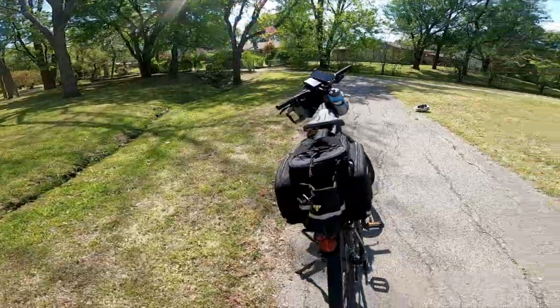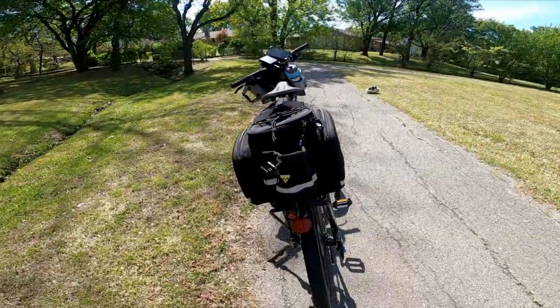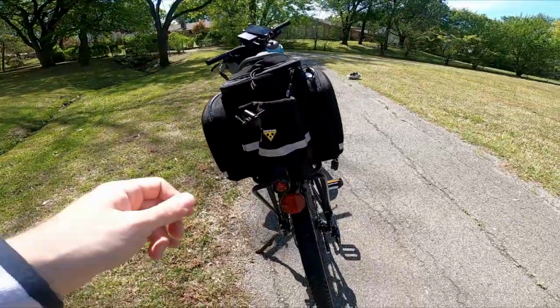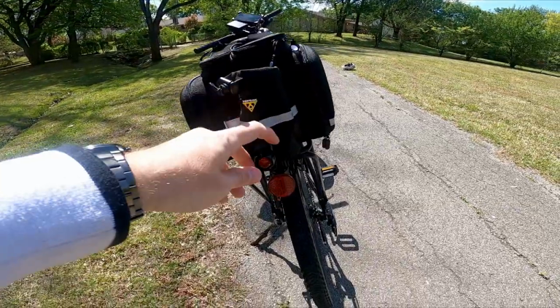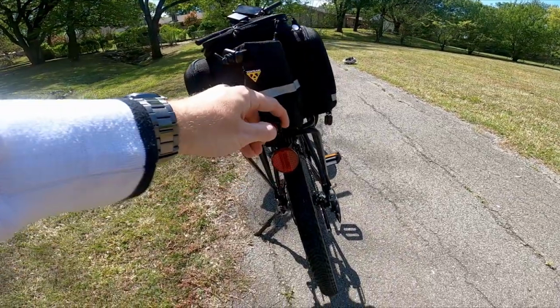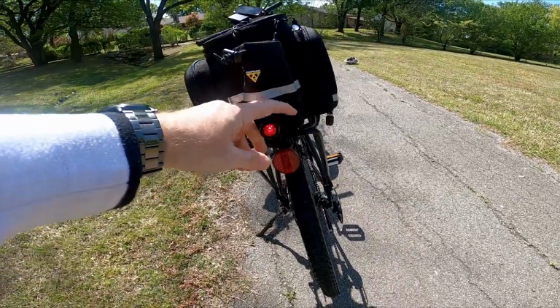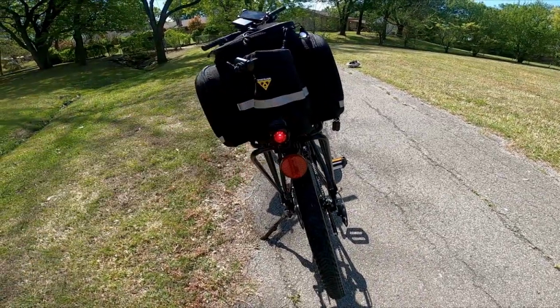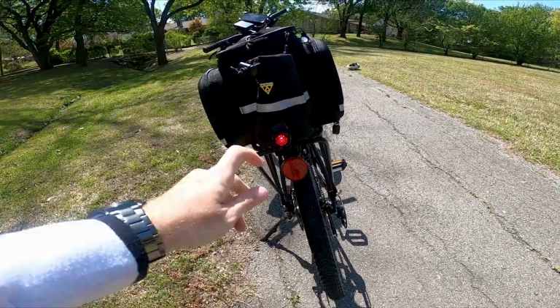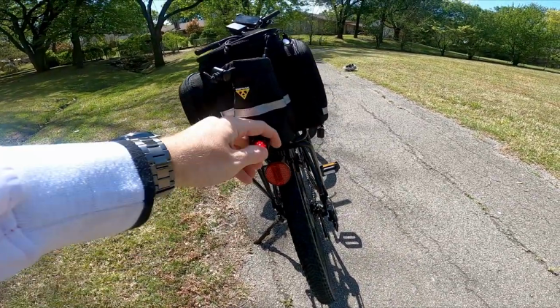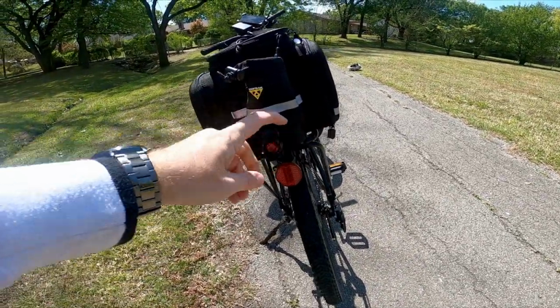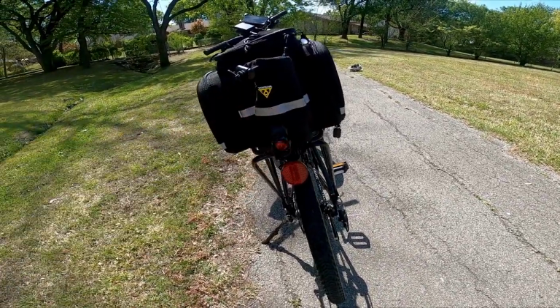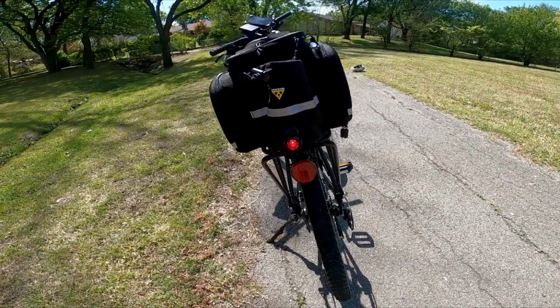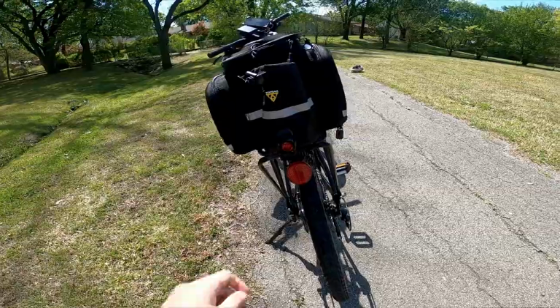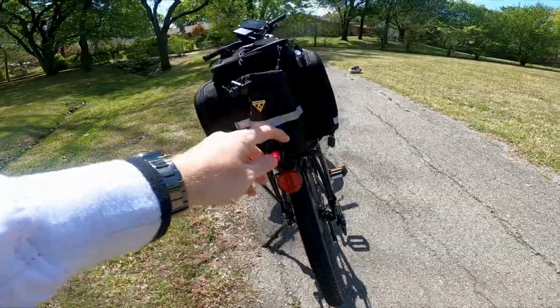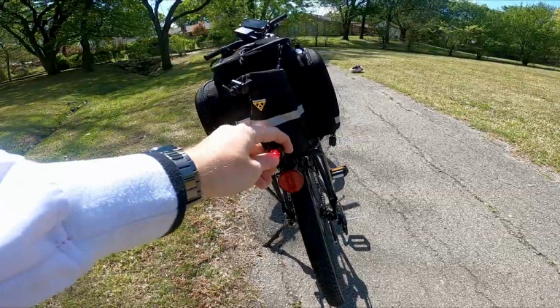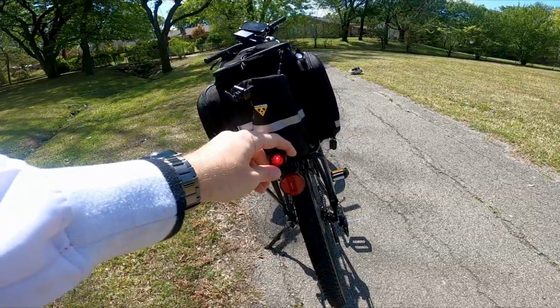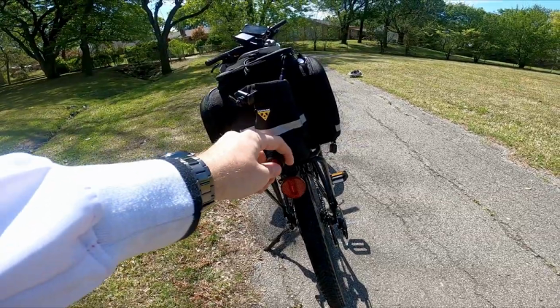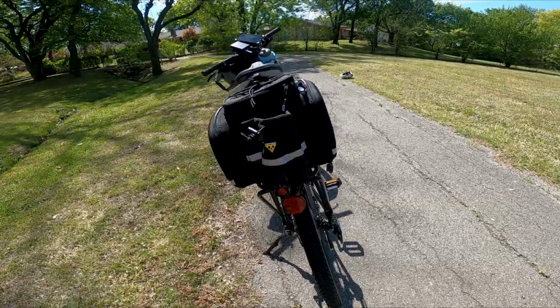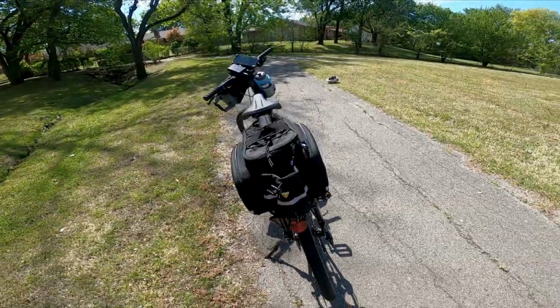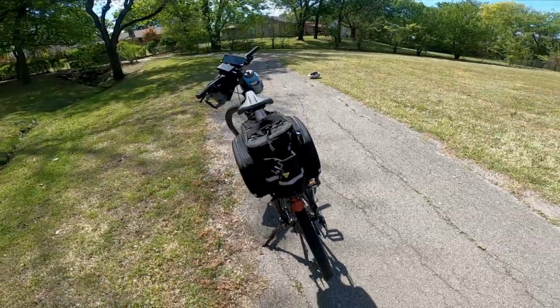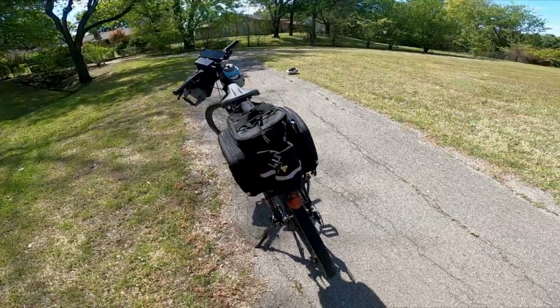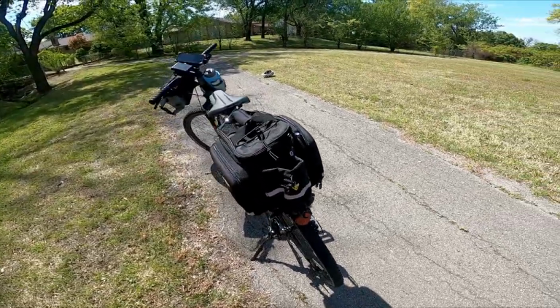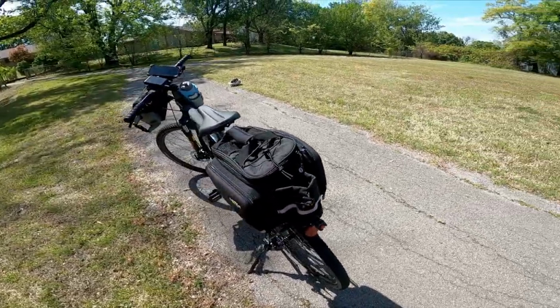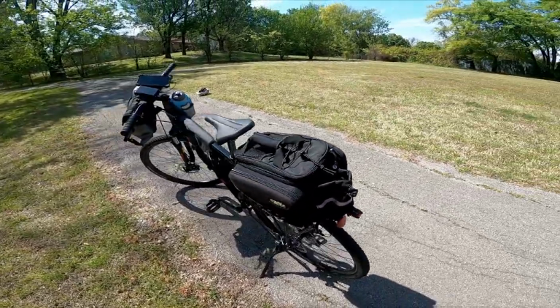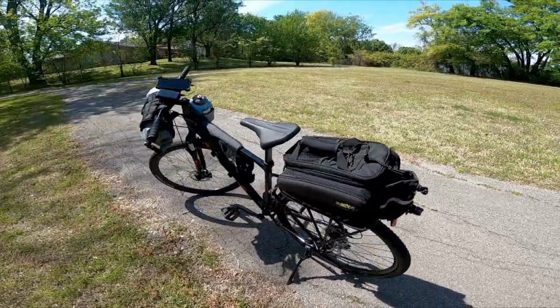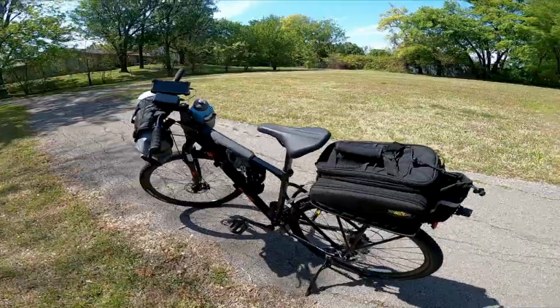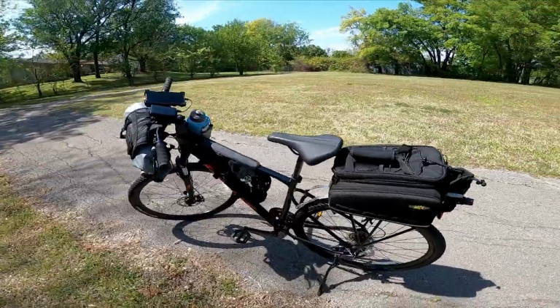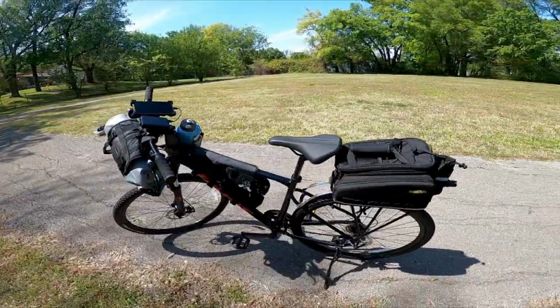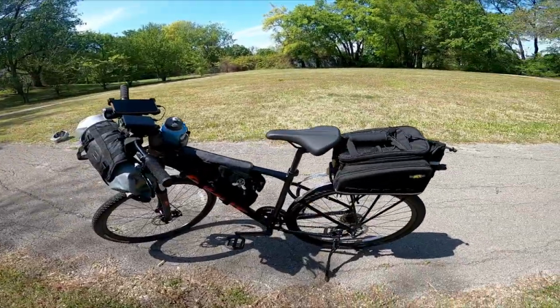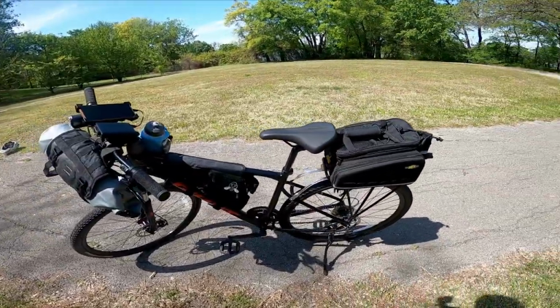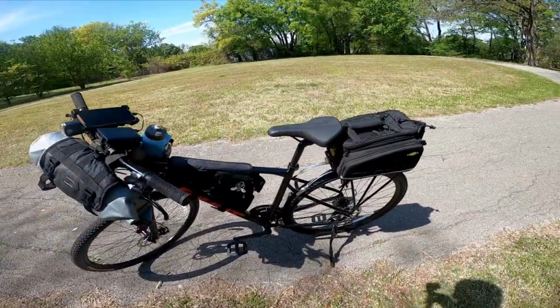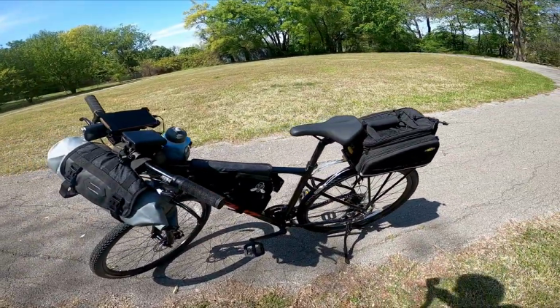In the back I've got my little flashy light to let cars know that I exist. I also have one on my helmet as well as a reflector. It's very important to let cars know that you exist.